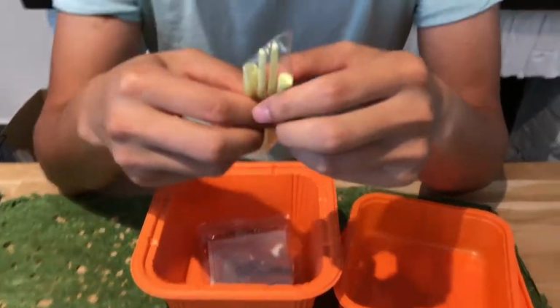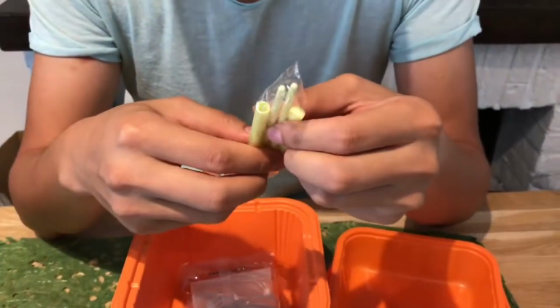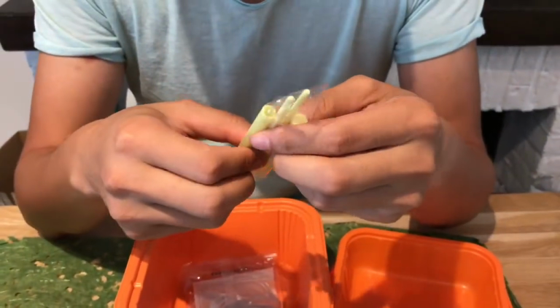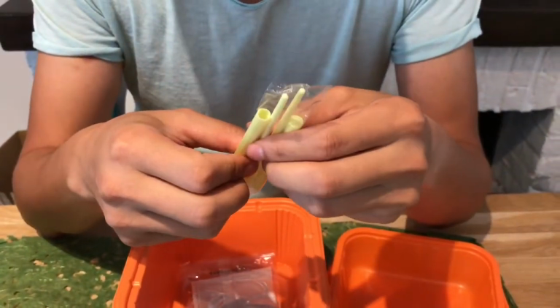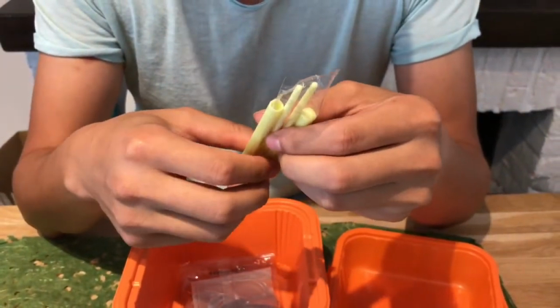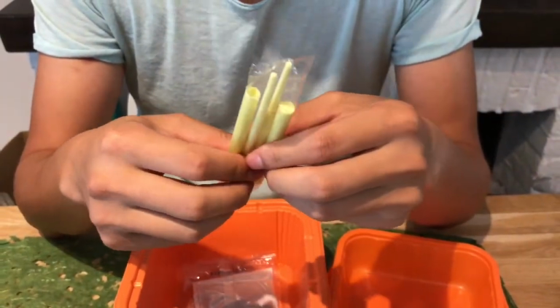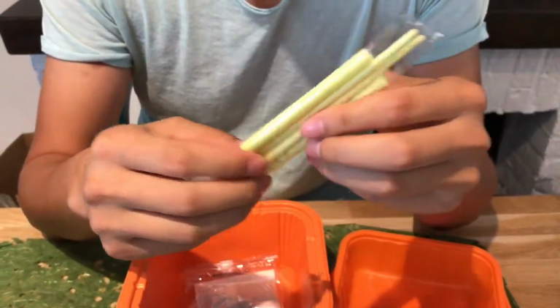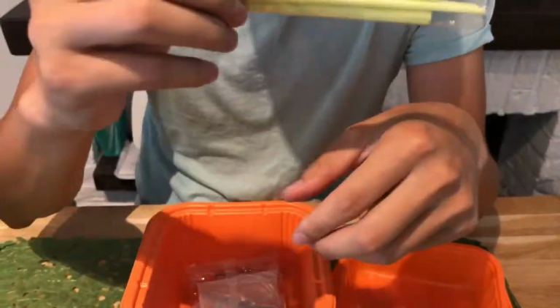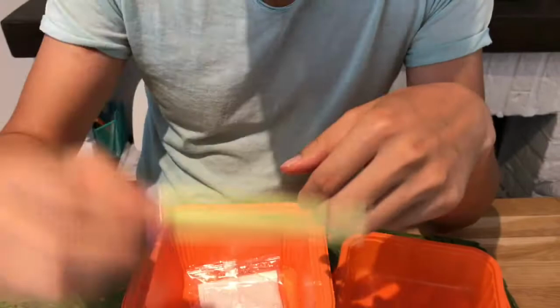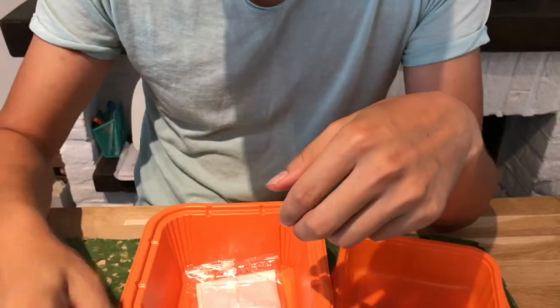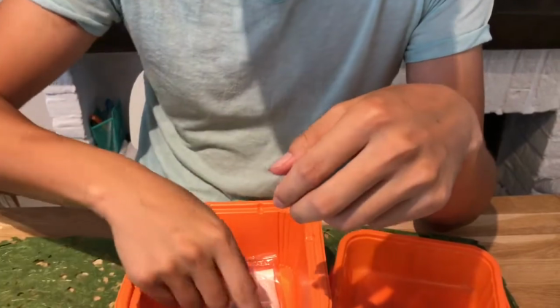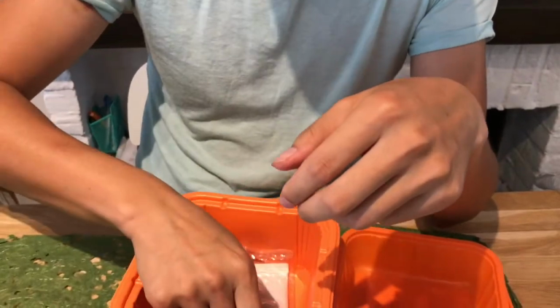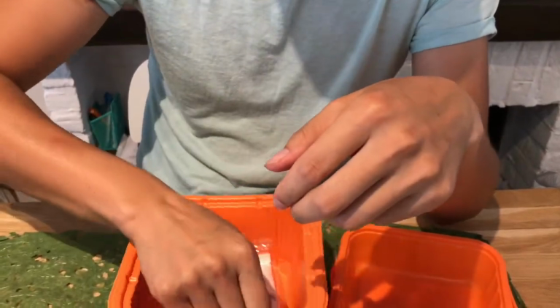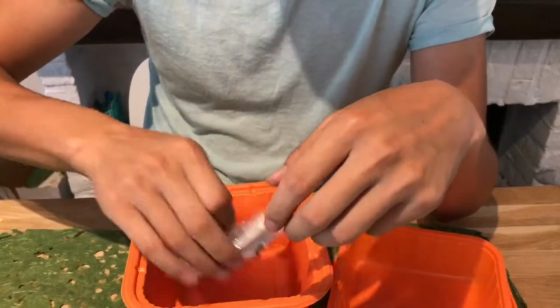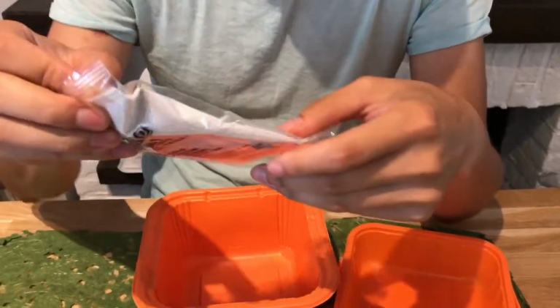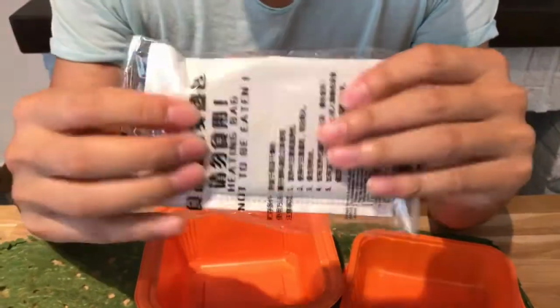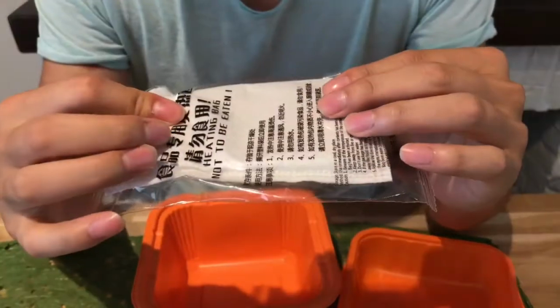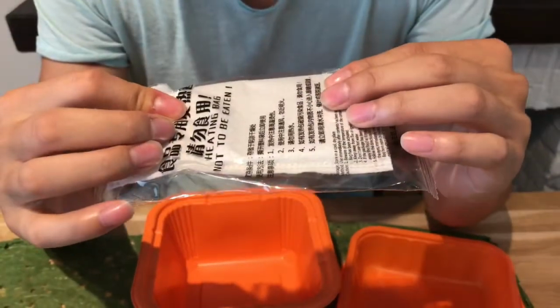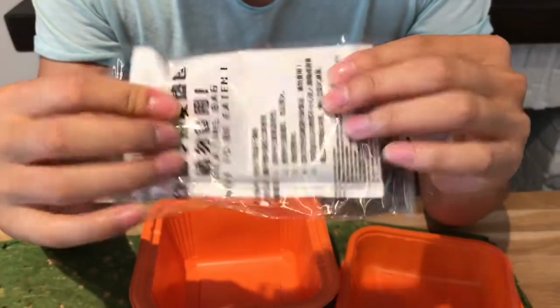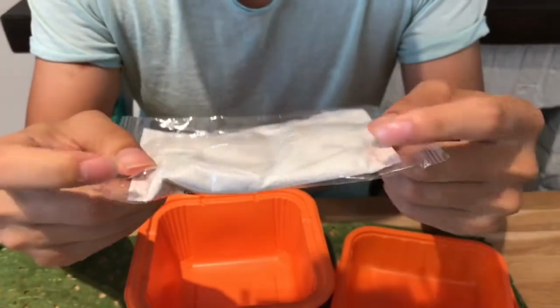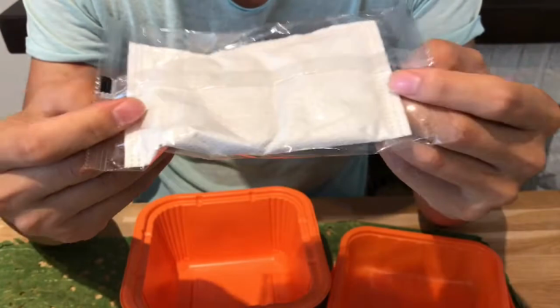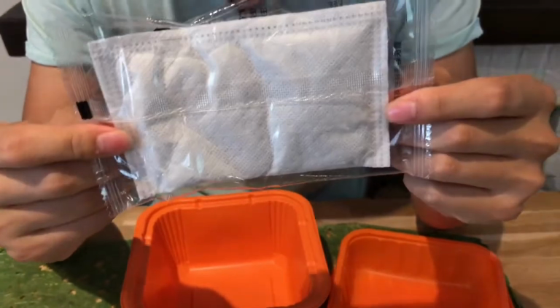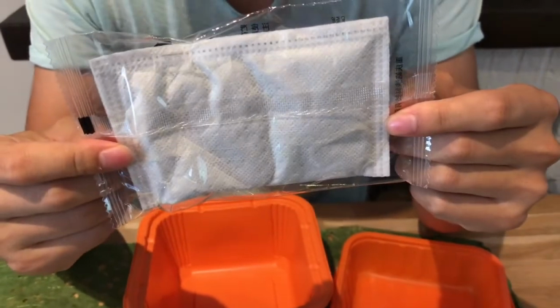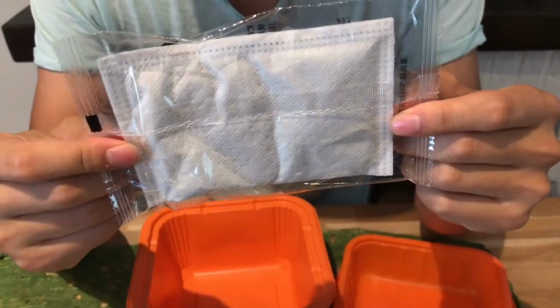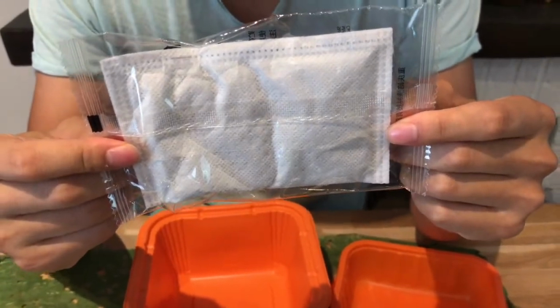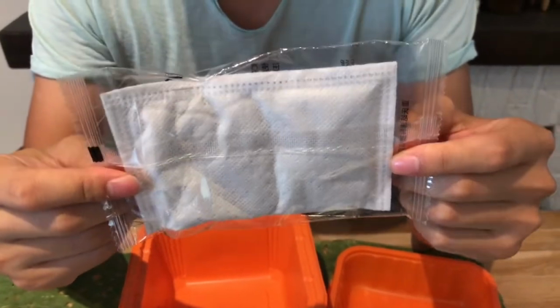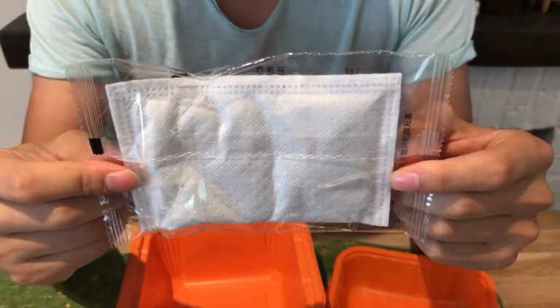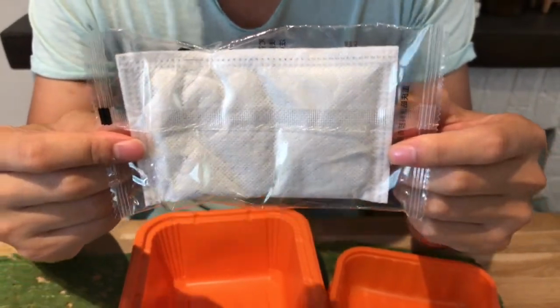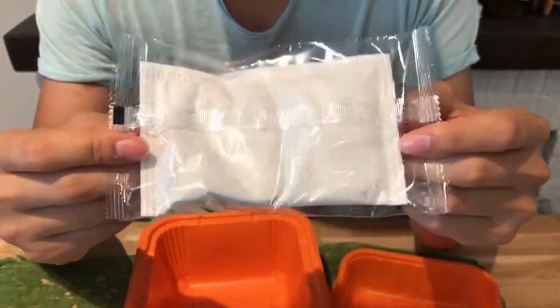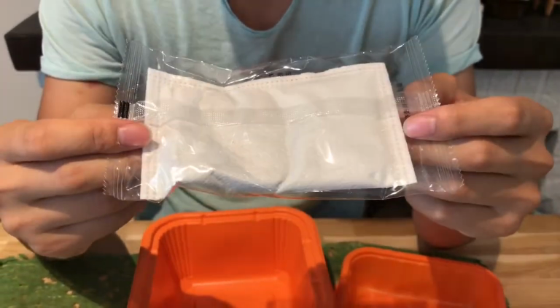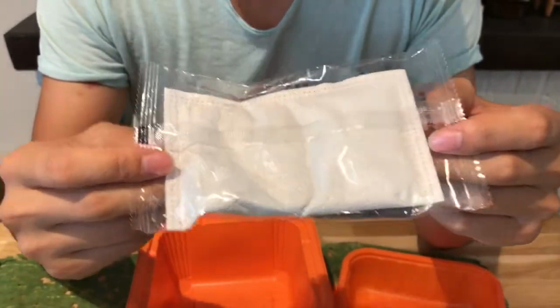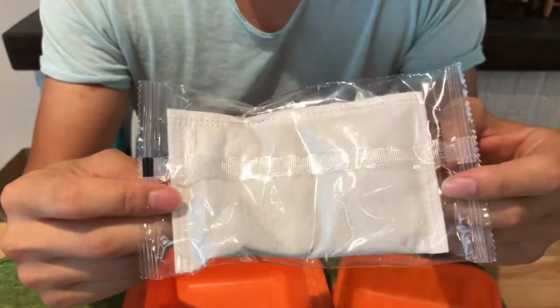Chopstick. And this one — vermicelli. What's this? This is something magic. Use a bag of this, and they can heat it up.